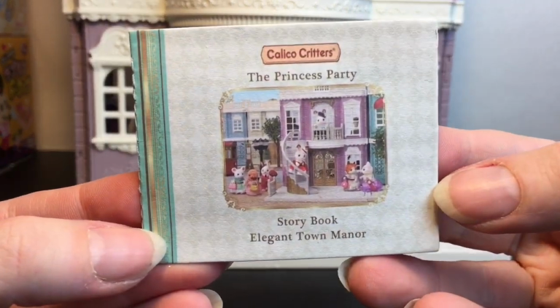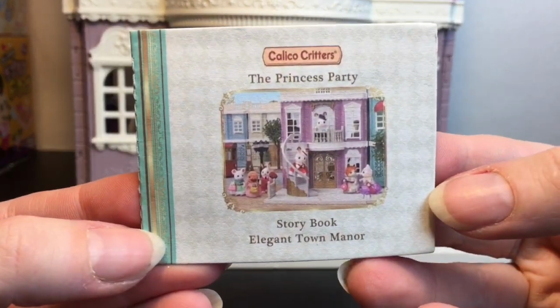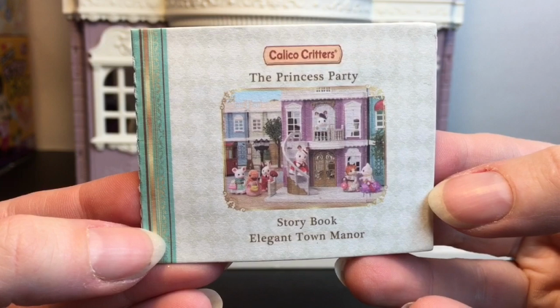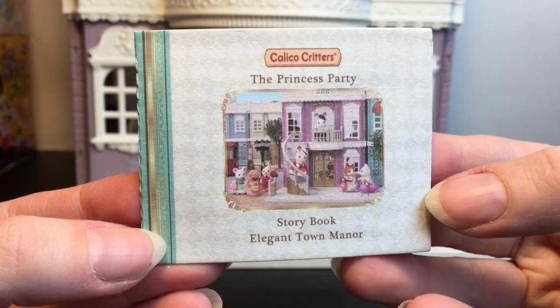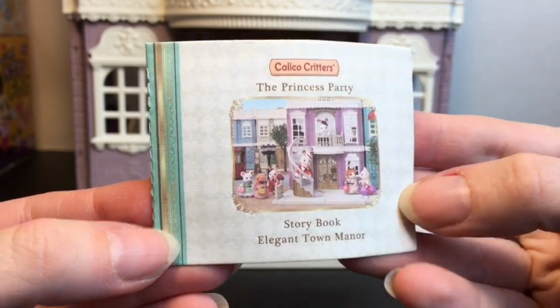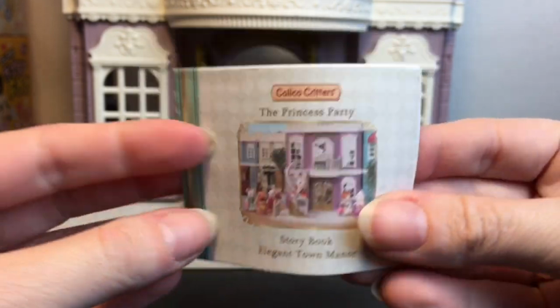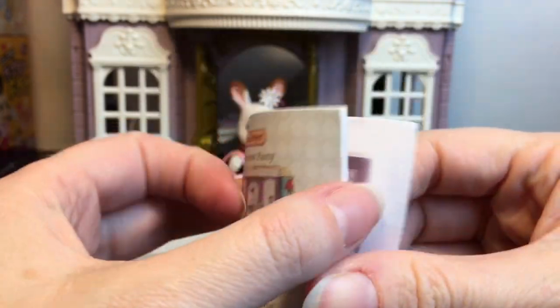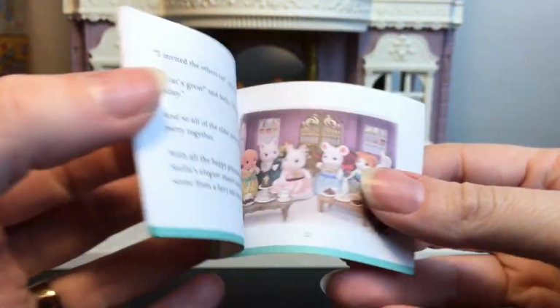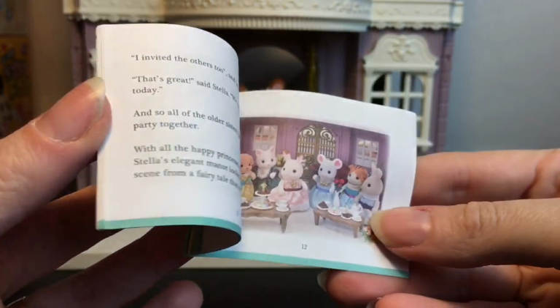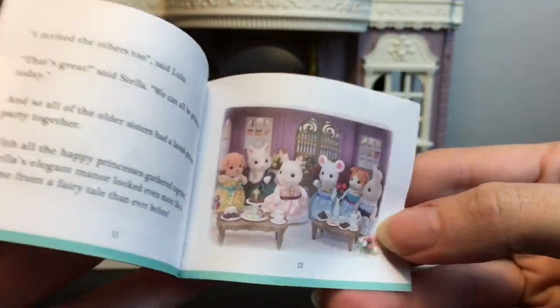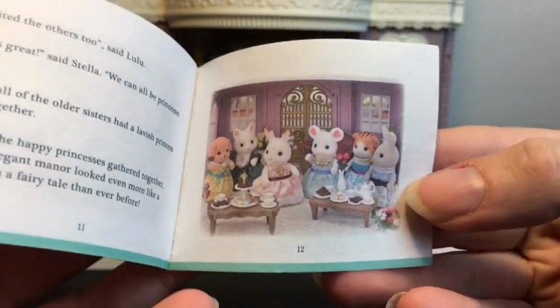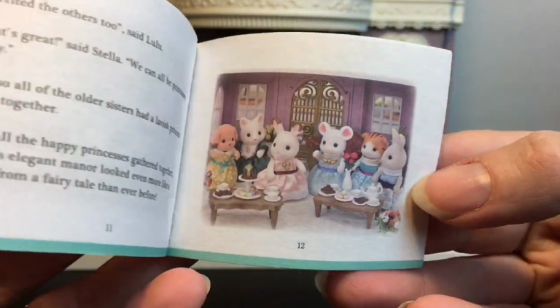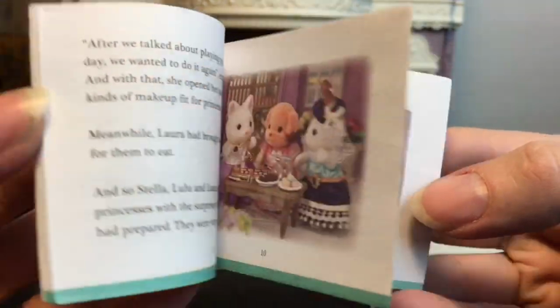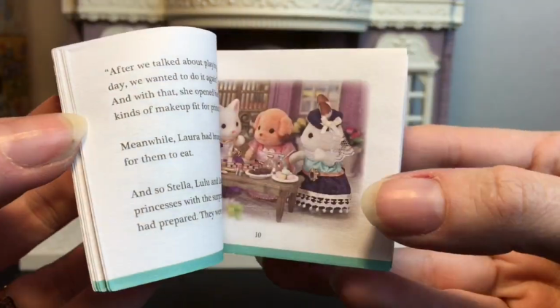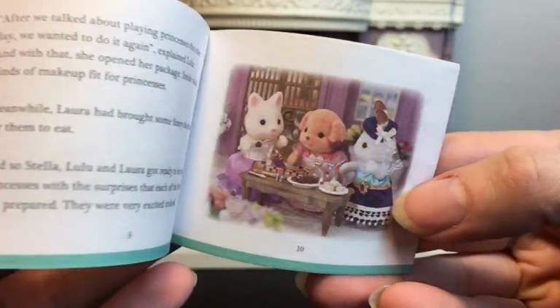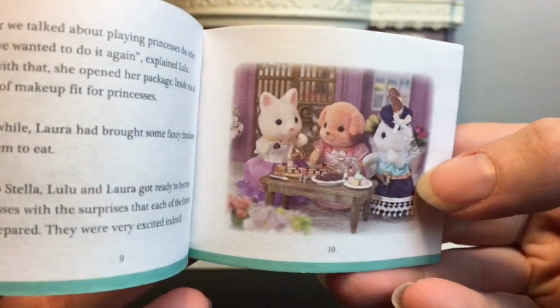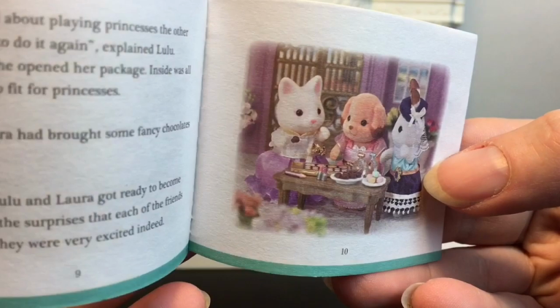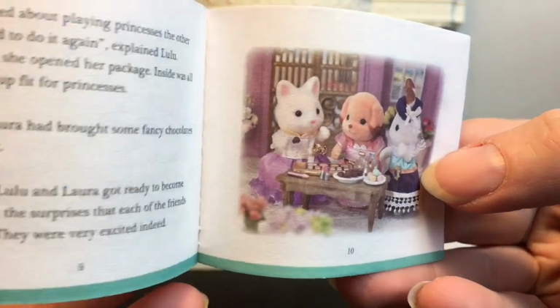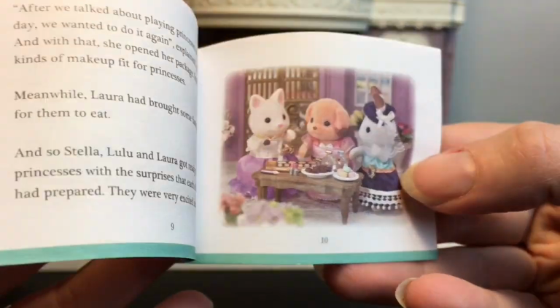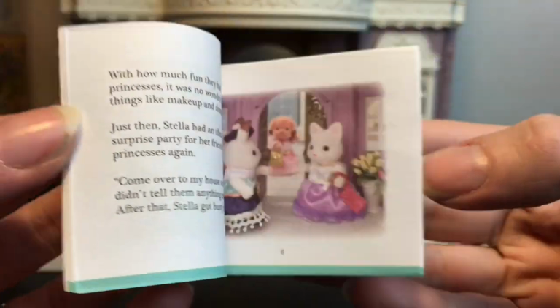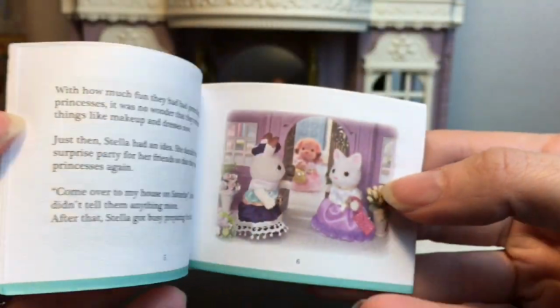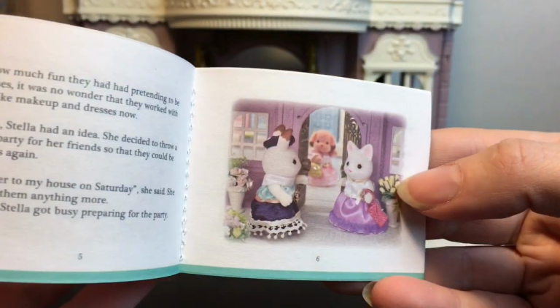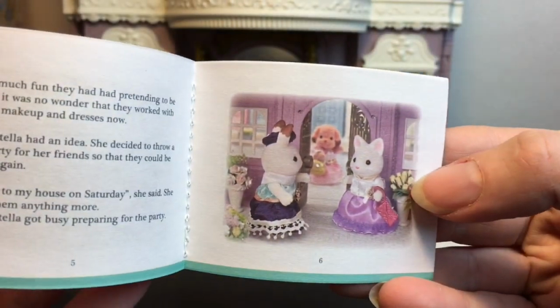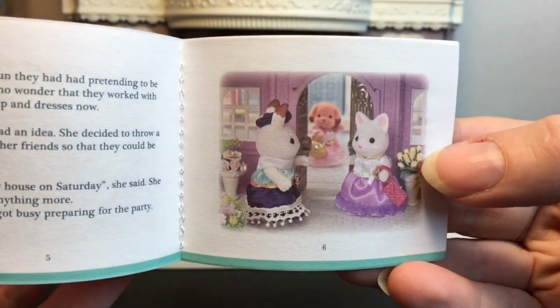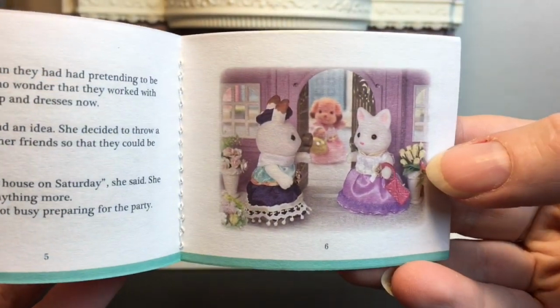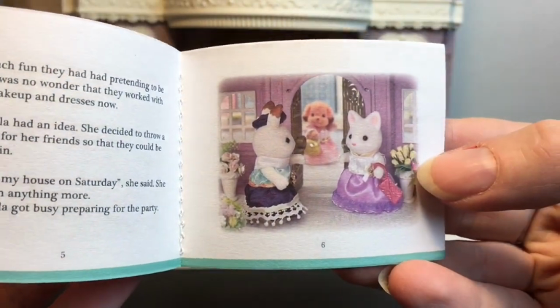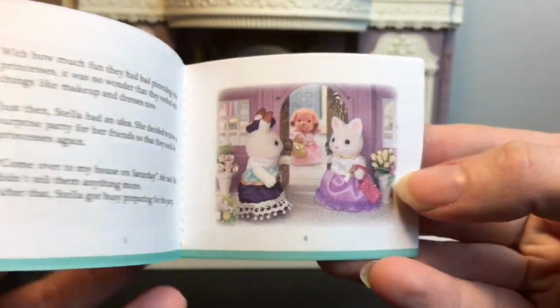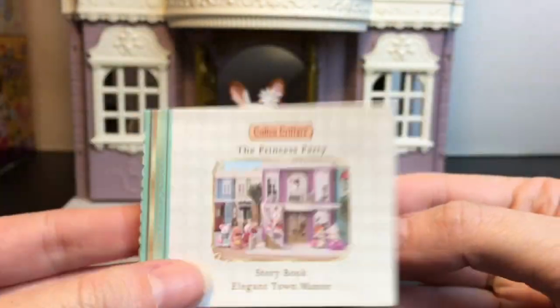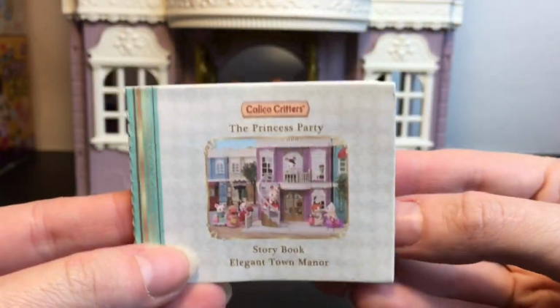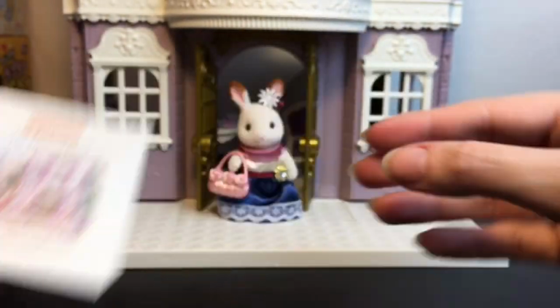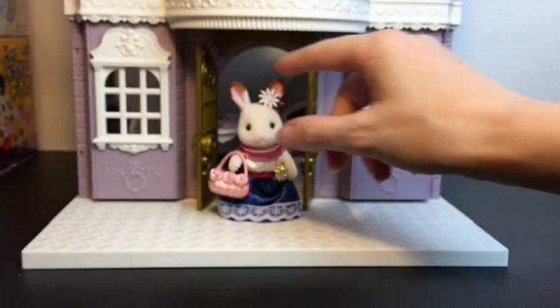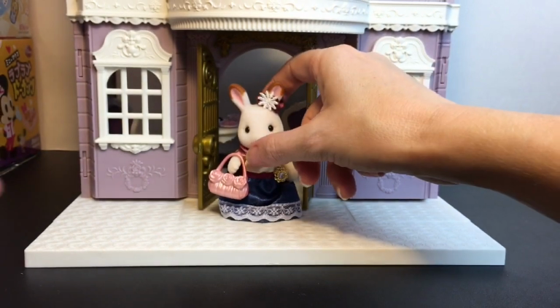The playset also comes with this little book — it's the Princess Party Storybook: Elegant Town Manor — and it walks through a cute little story with all your critters posed, which I really like how they use the actual action figures.